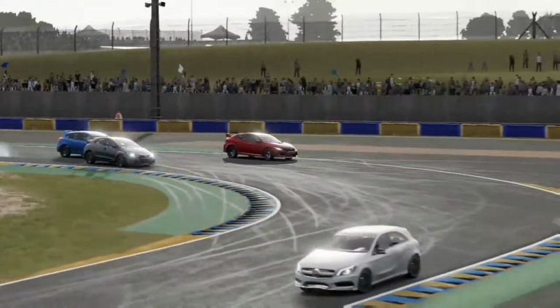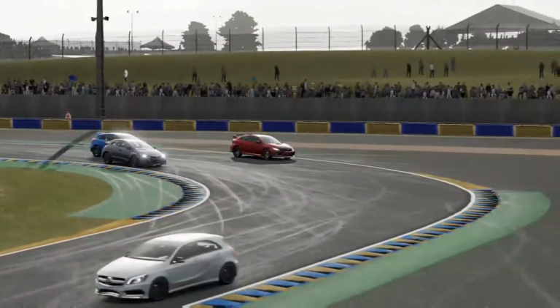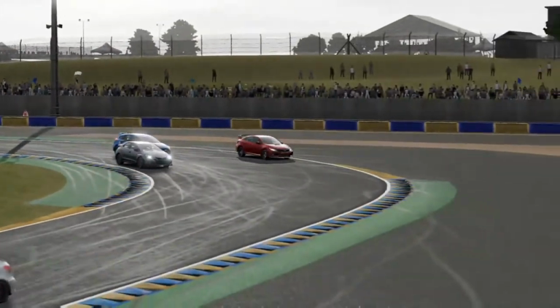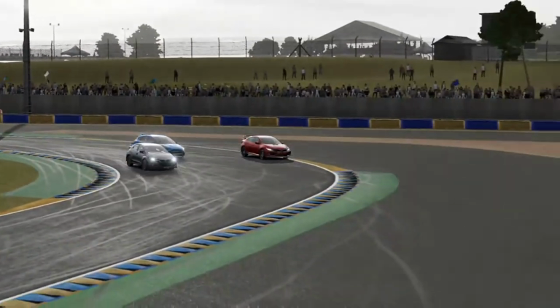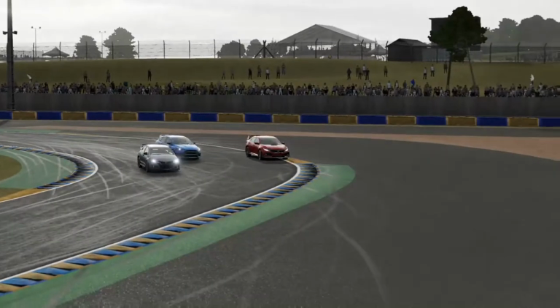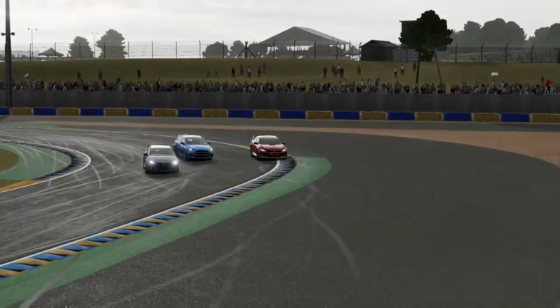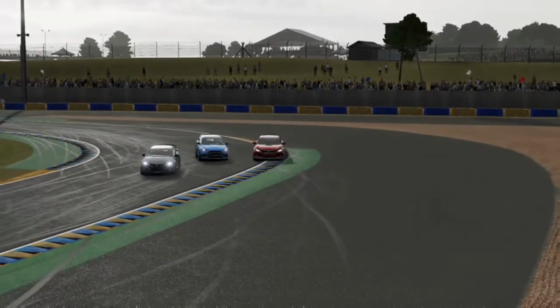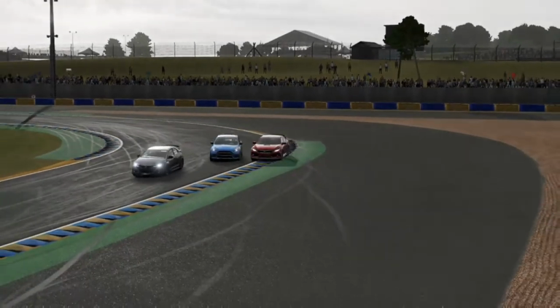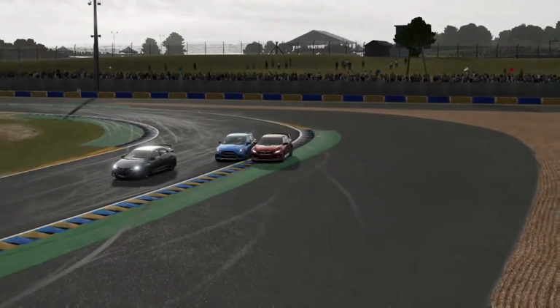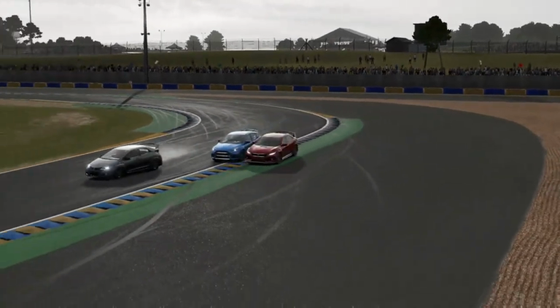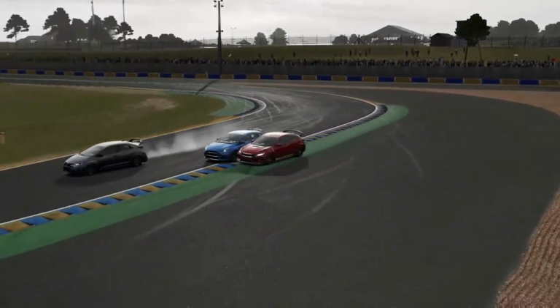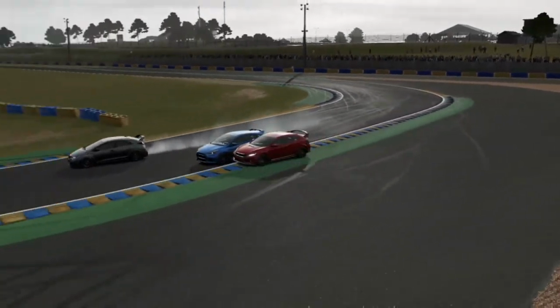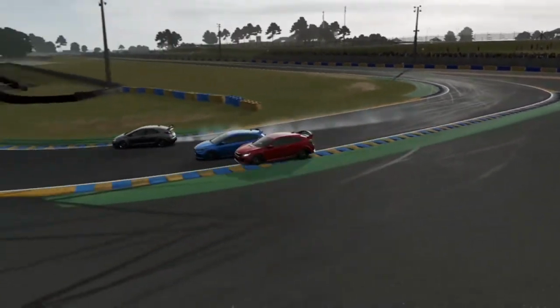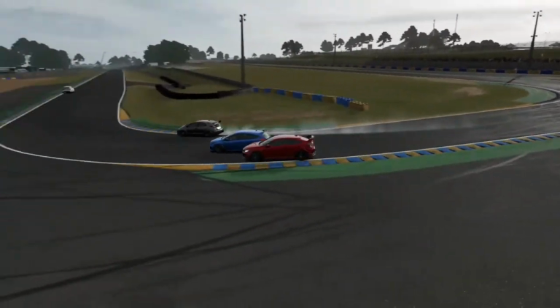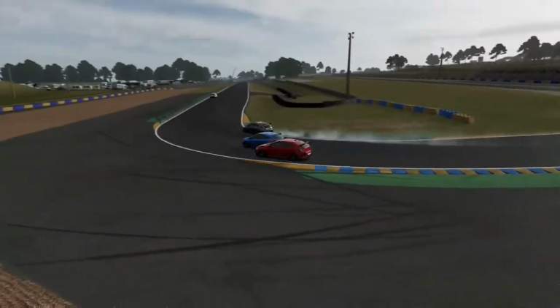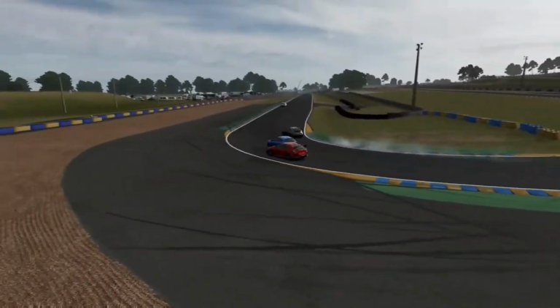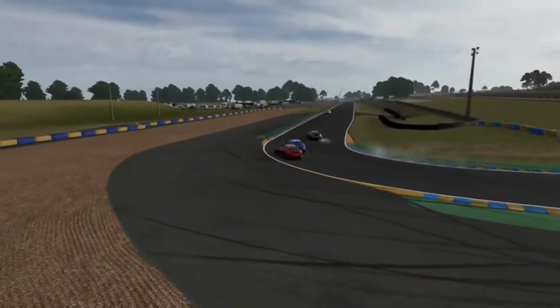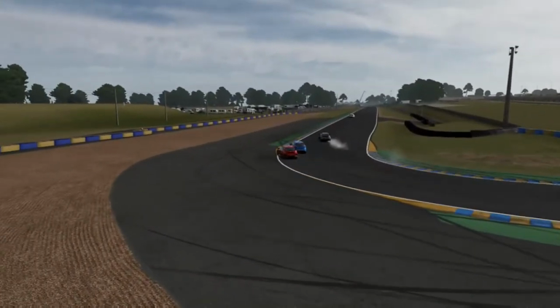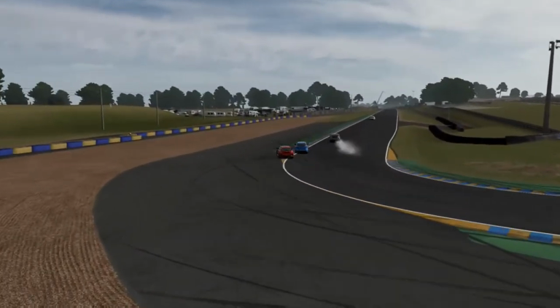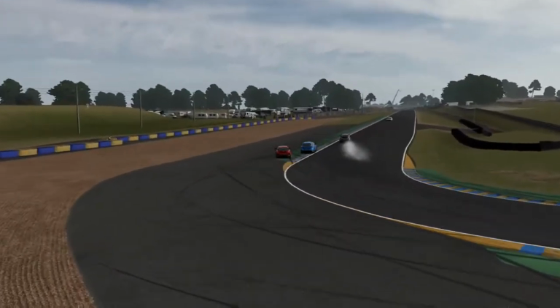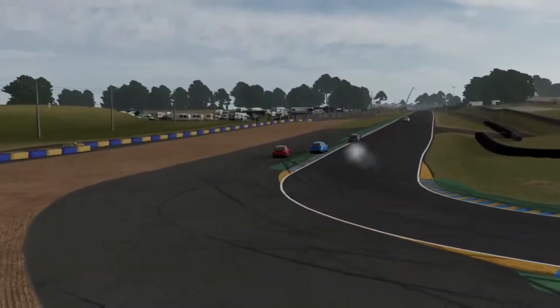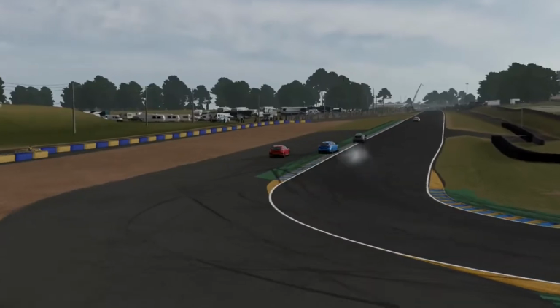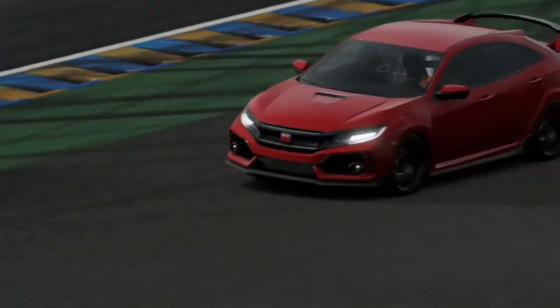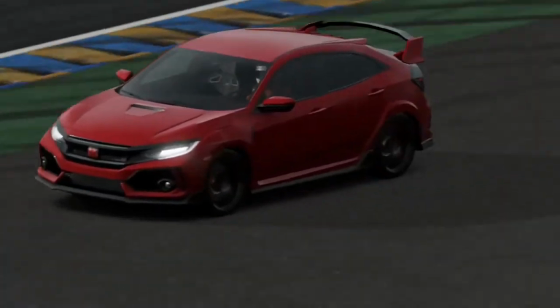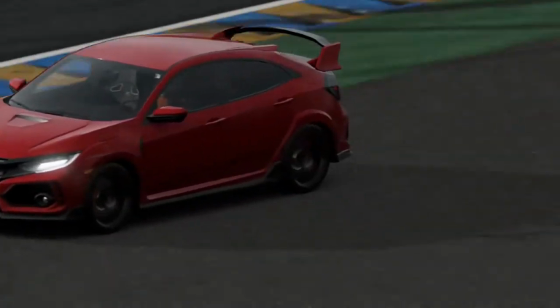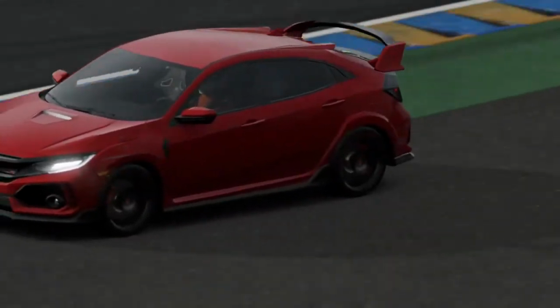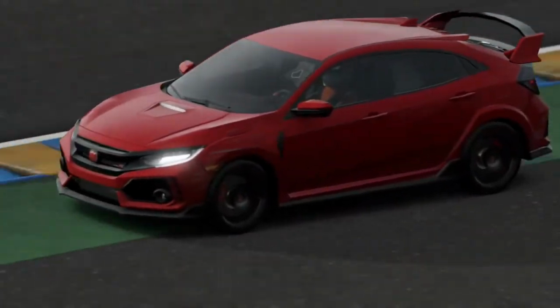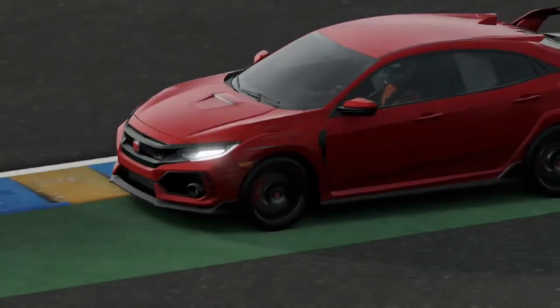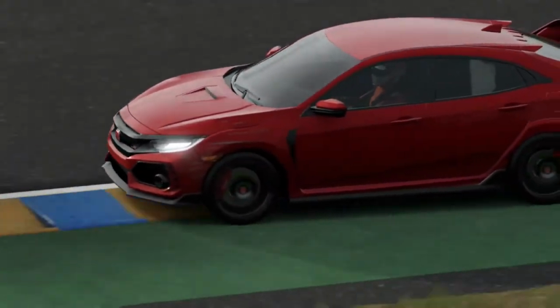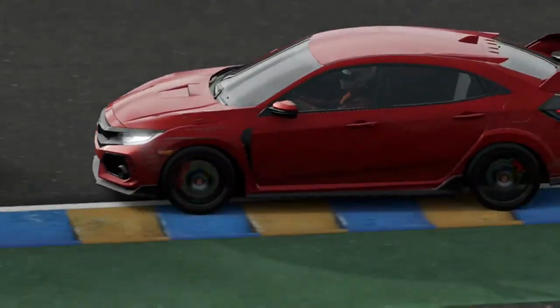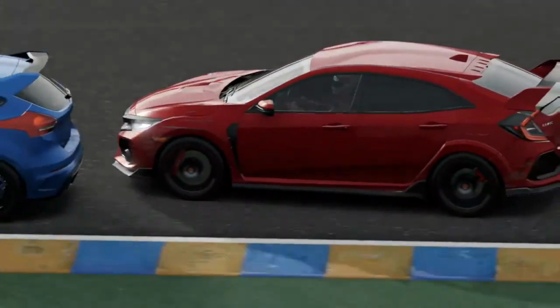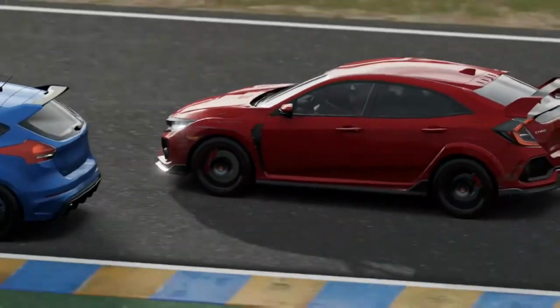It's gonna be three wide round here, so I'm gonna go very, very right. The Focus has got bad understeer. I don't really understand. The understeer in that Focus isn't that bad.